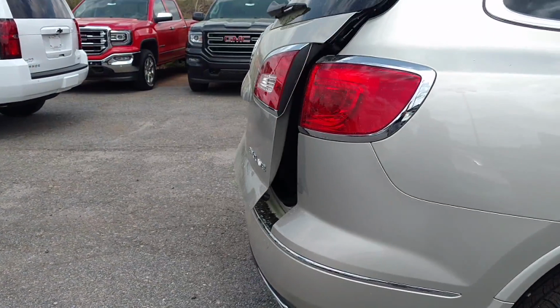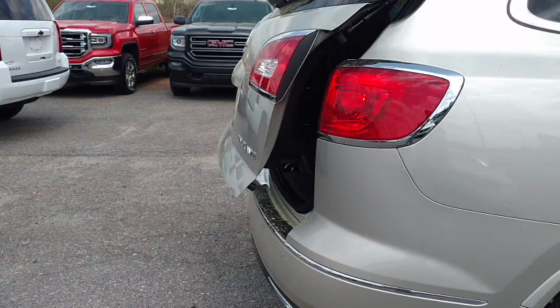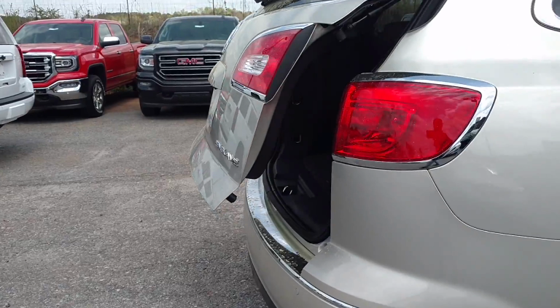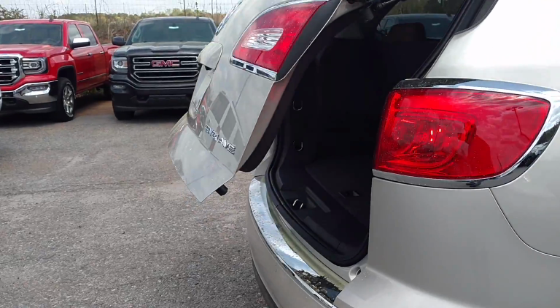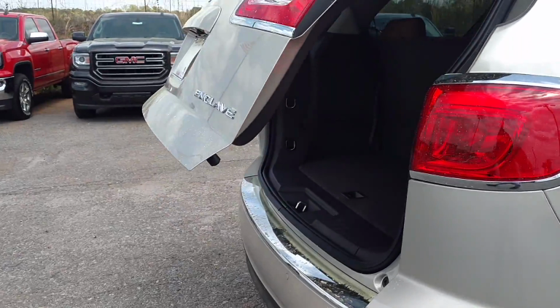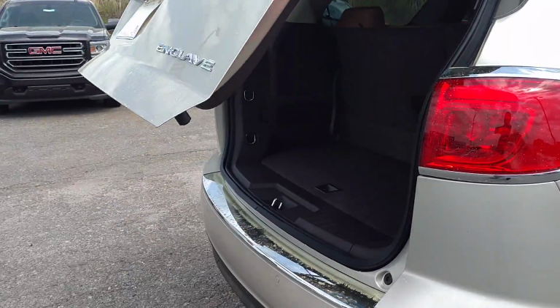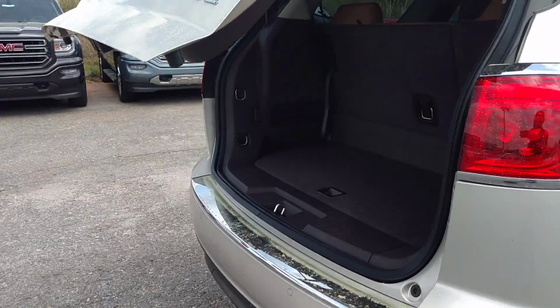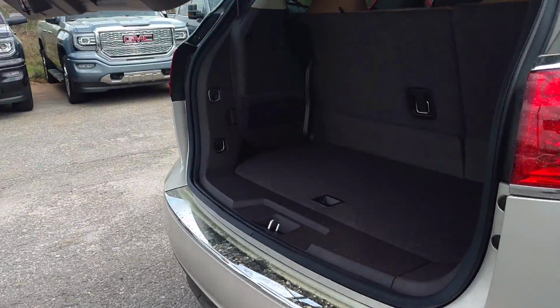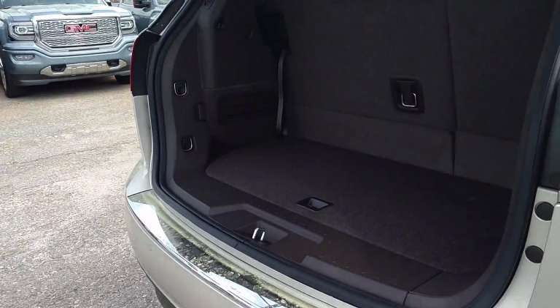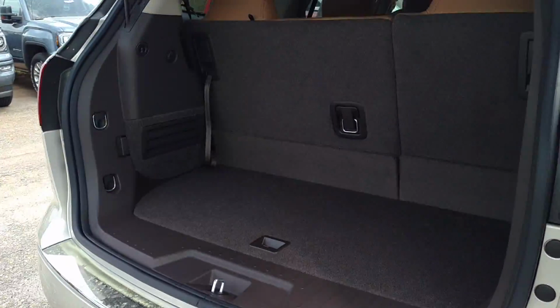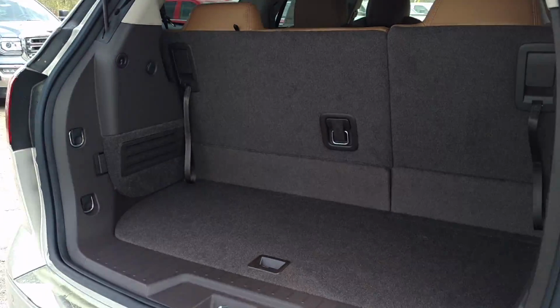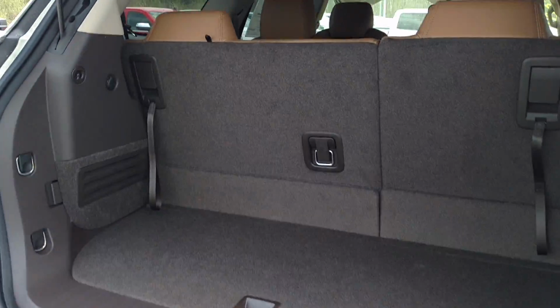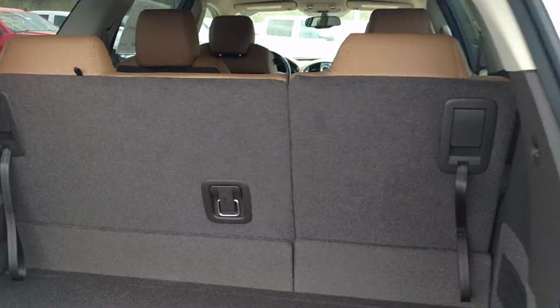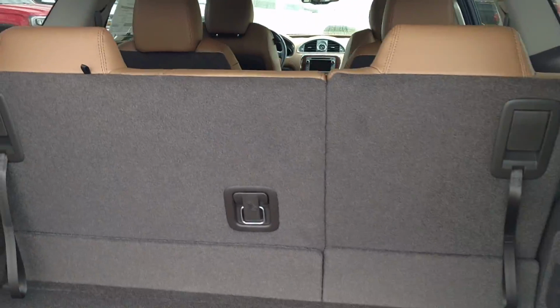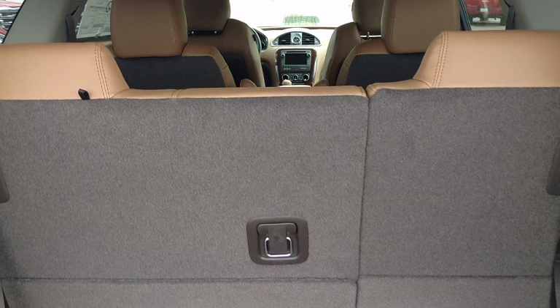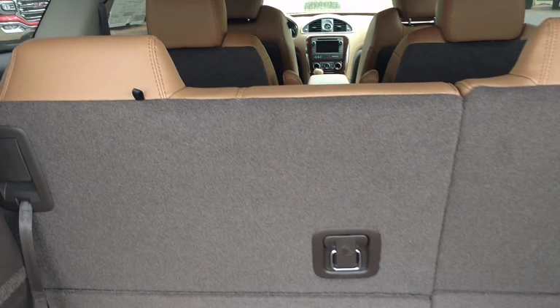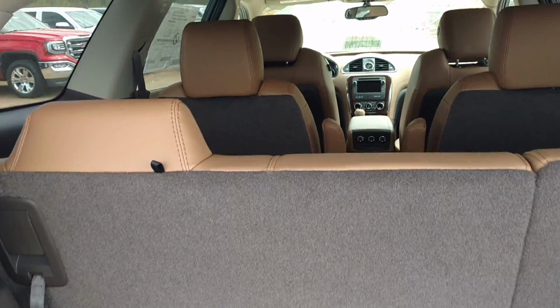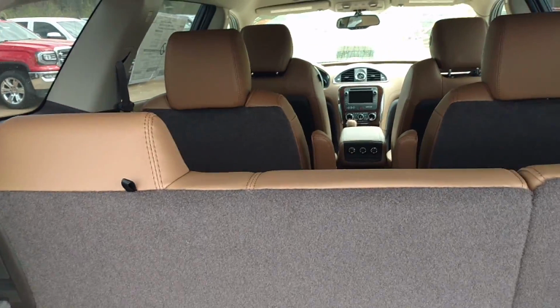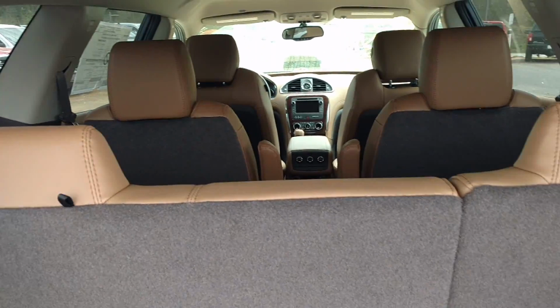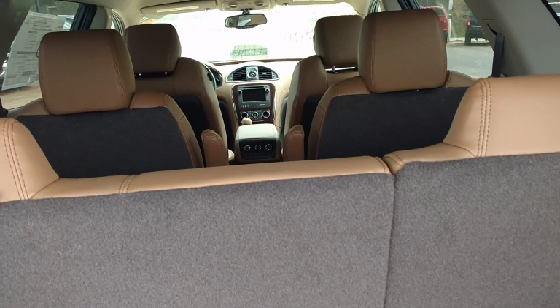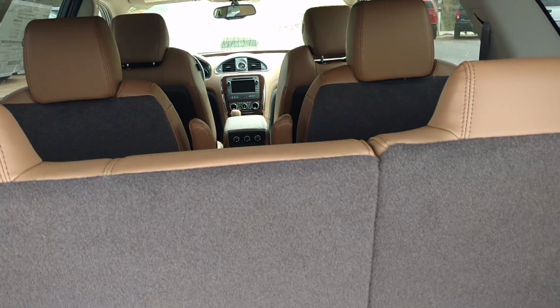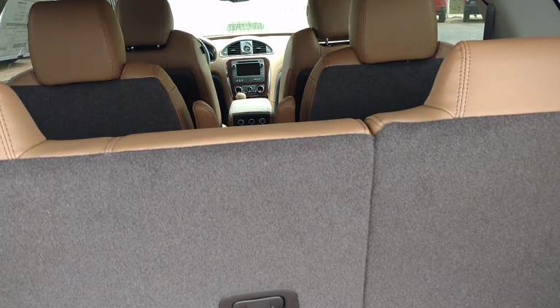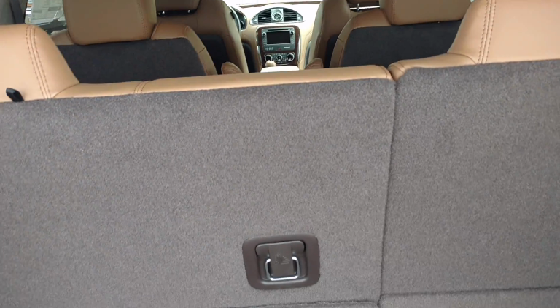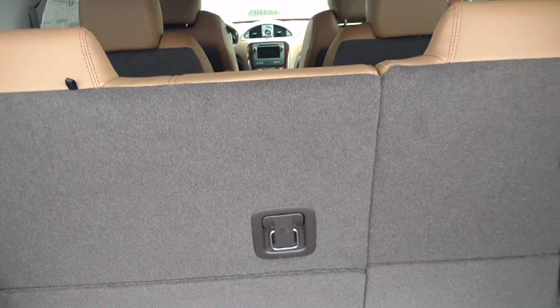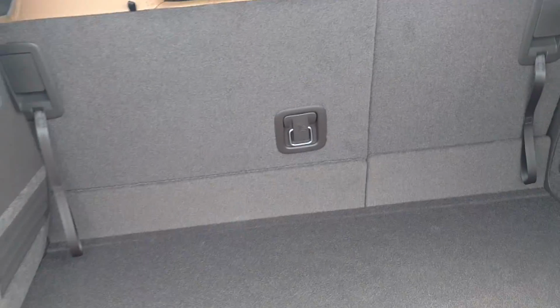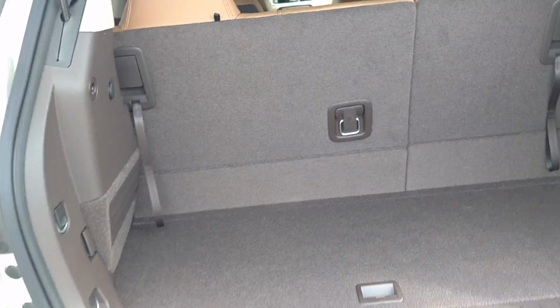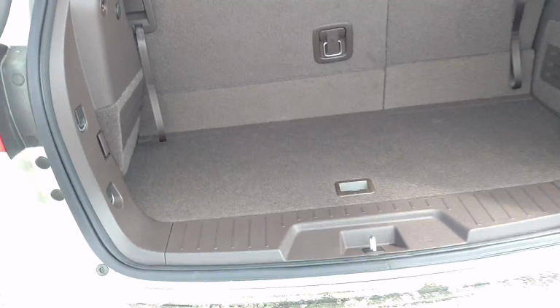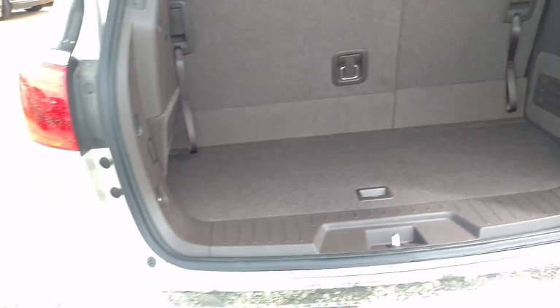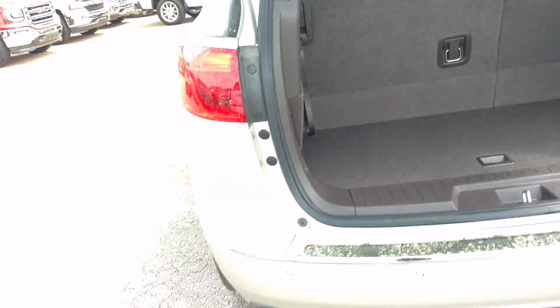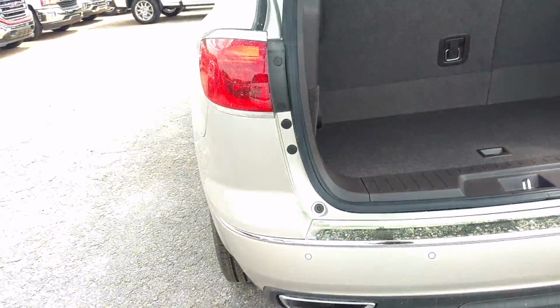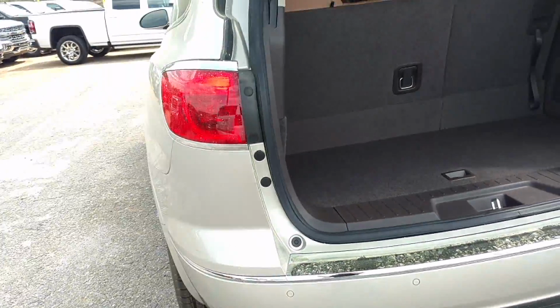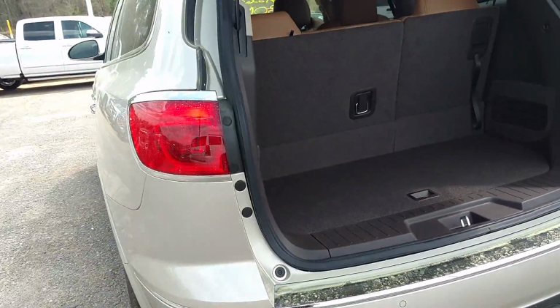It's got the power lift gate. The third row and second row seats fold down, just in case you need to get some extra things from Home Depot in there.